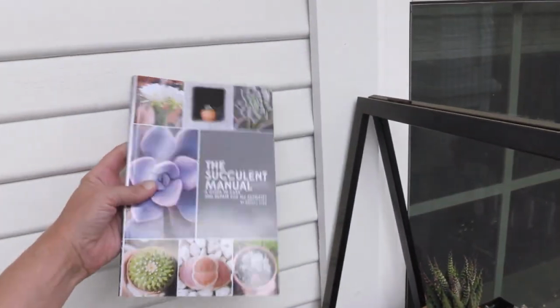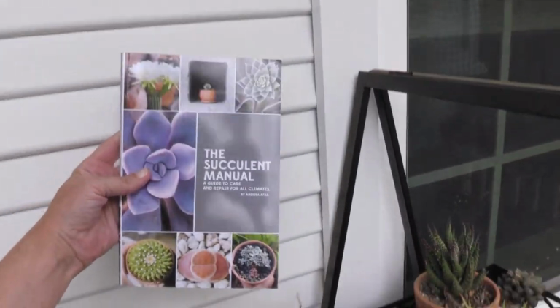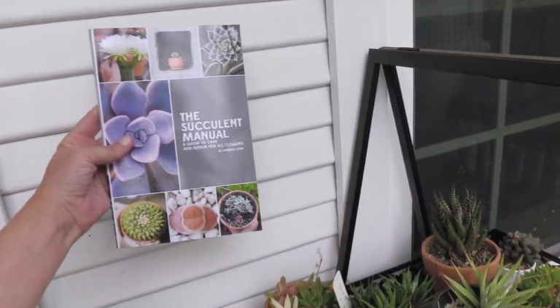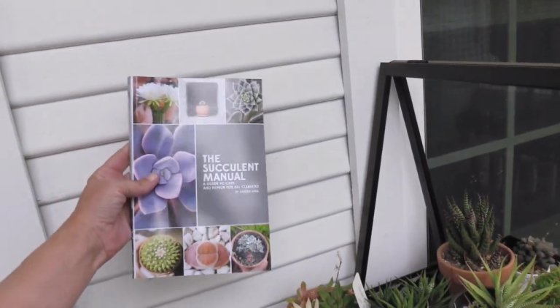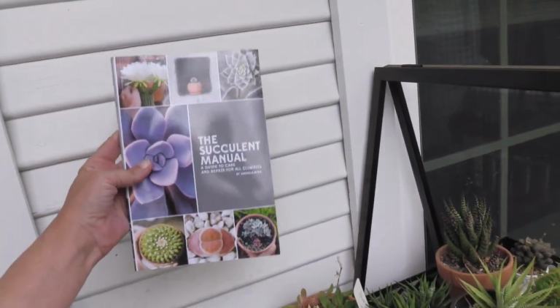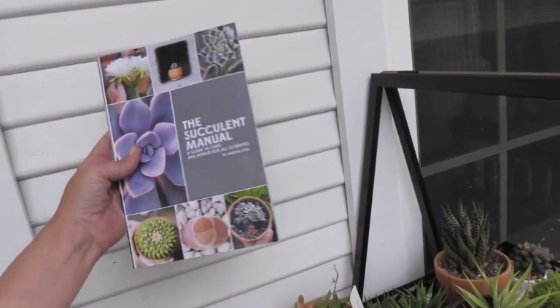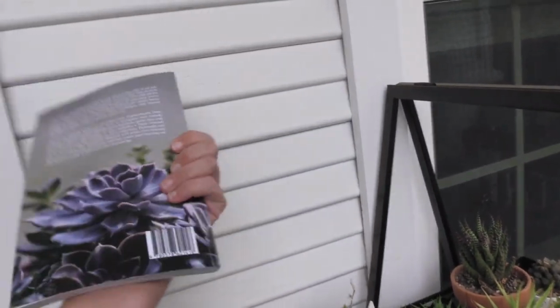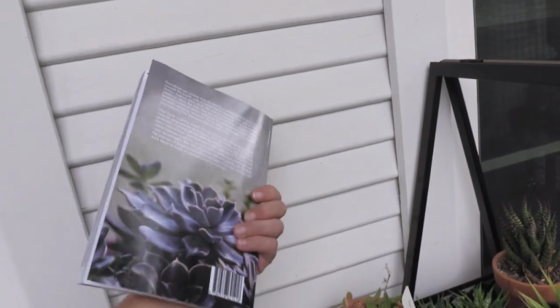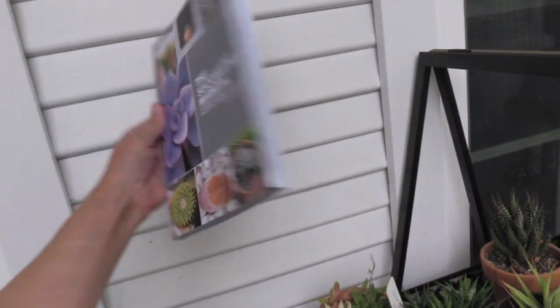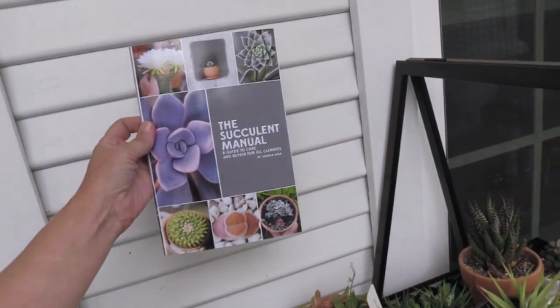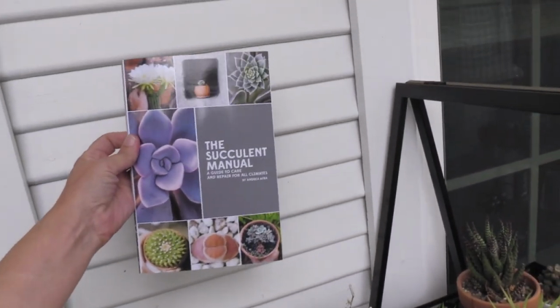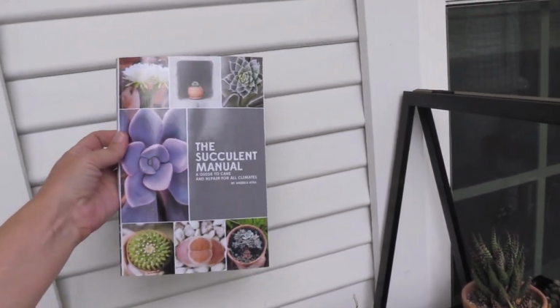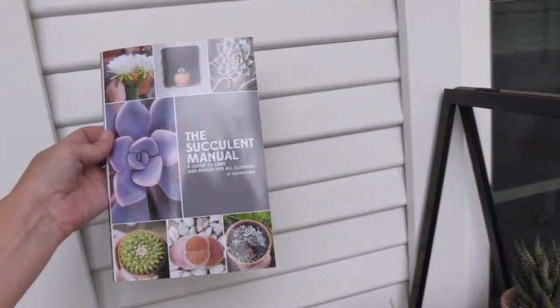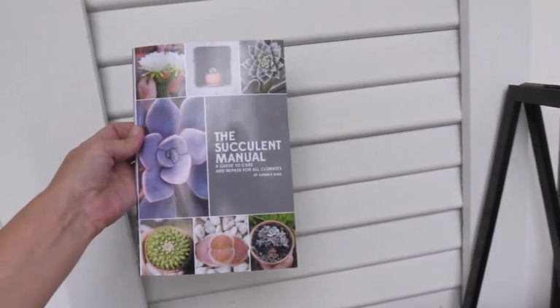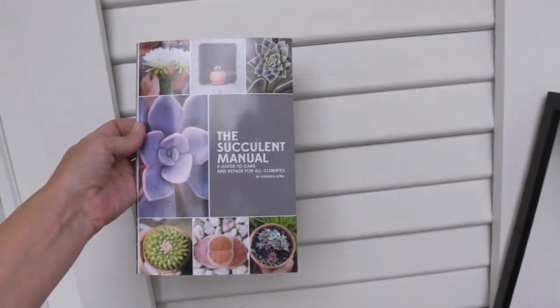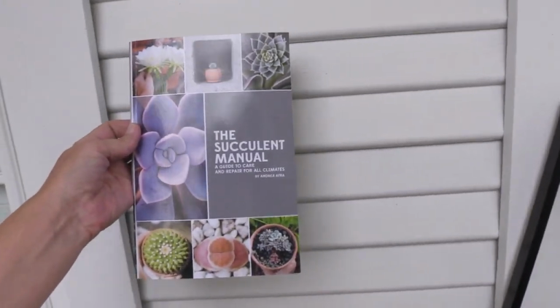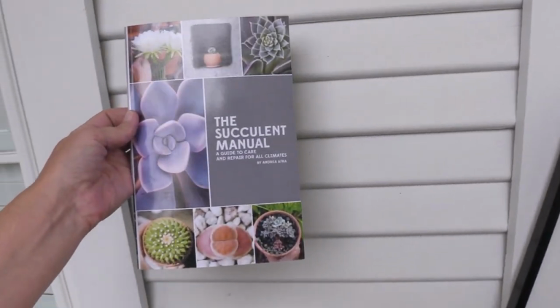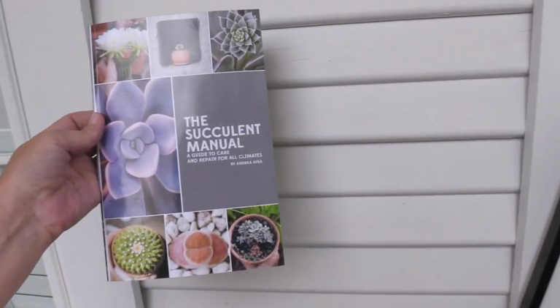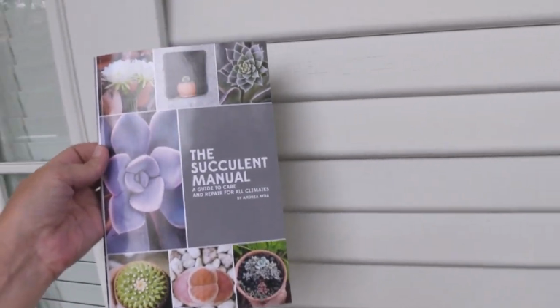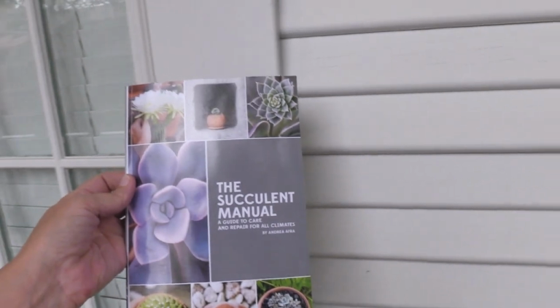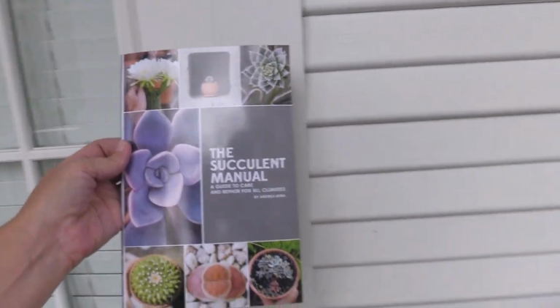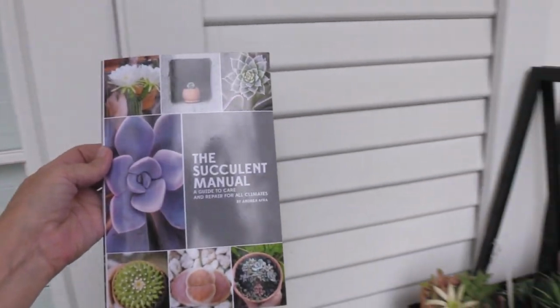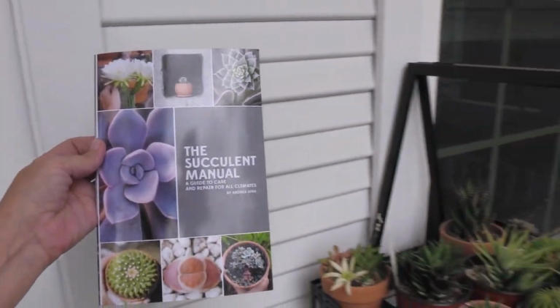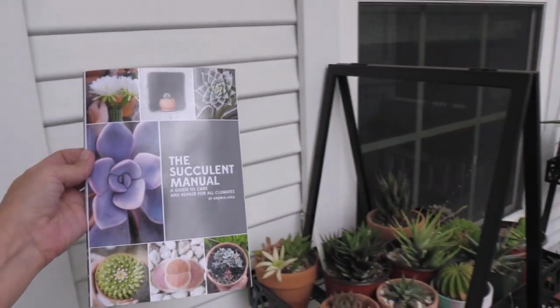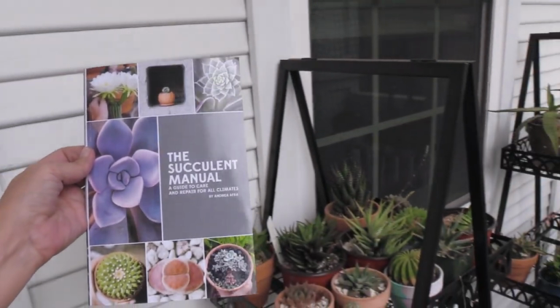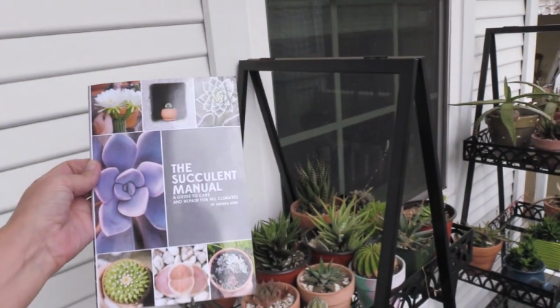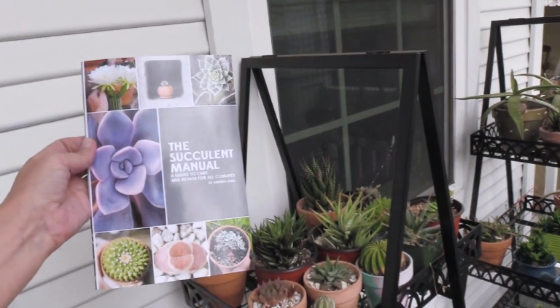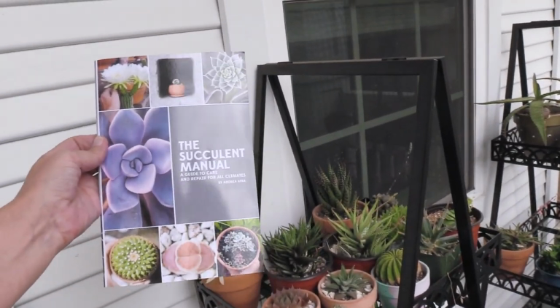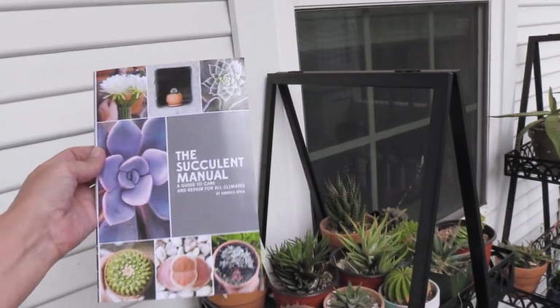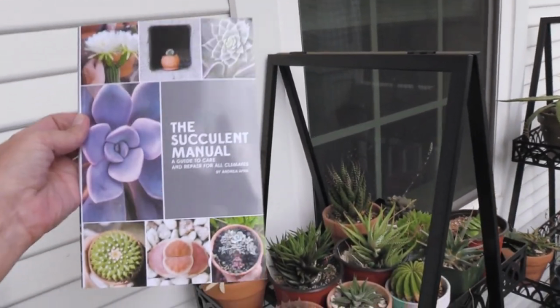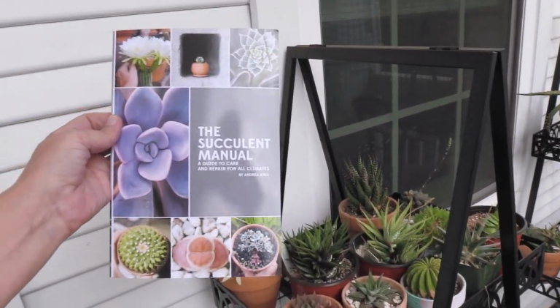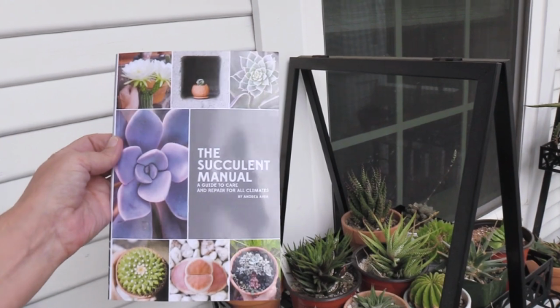It's my book, The Succulent Manual — in print! Yes, it is finally available as a paperback, and I am so stoked.